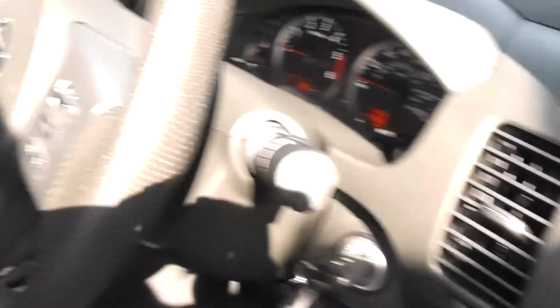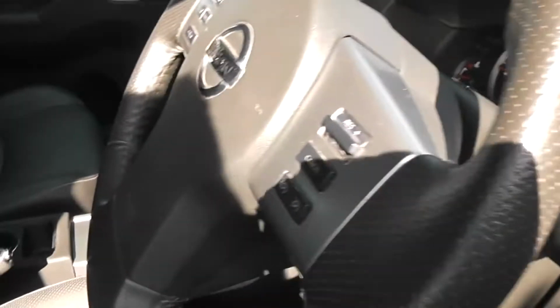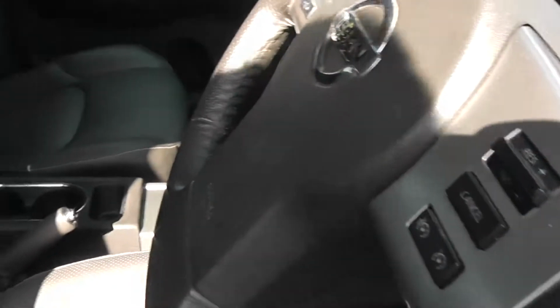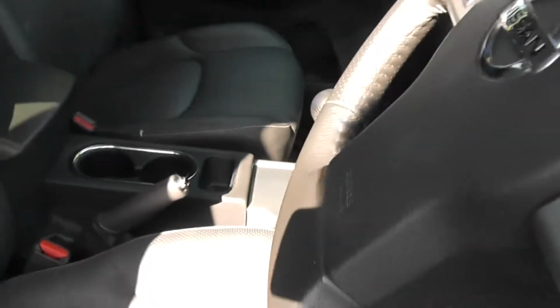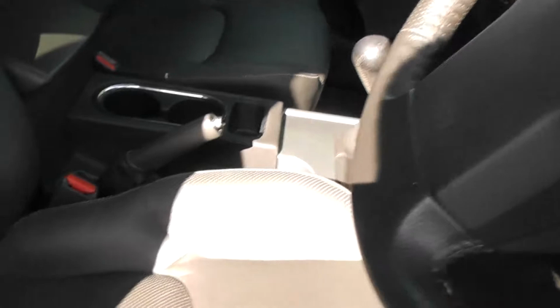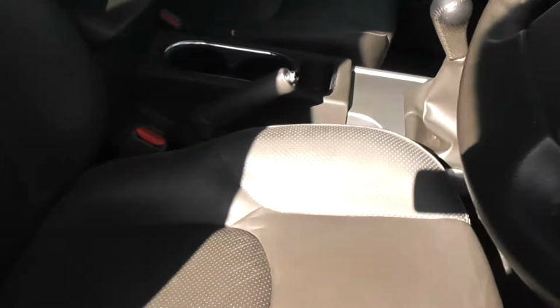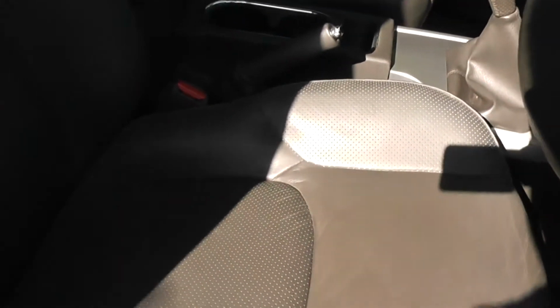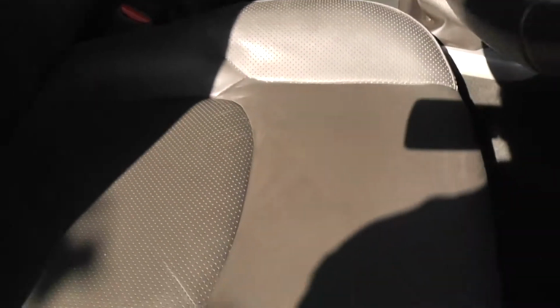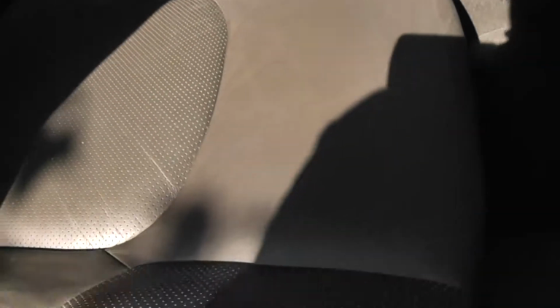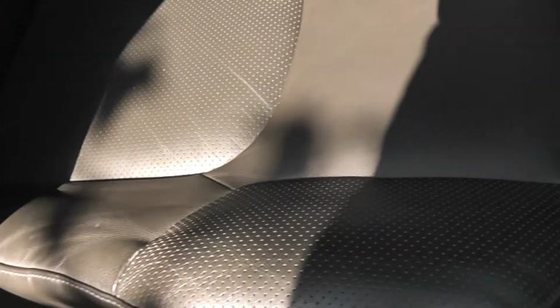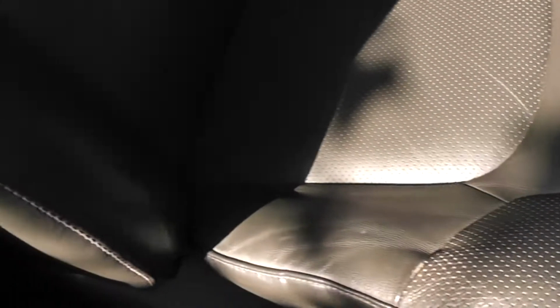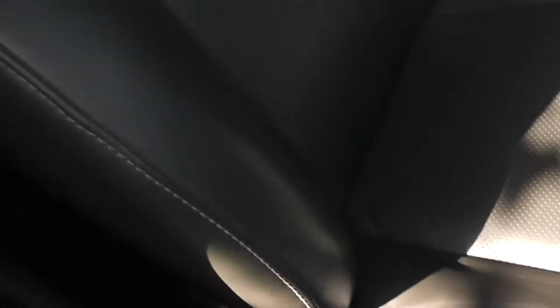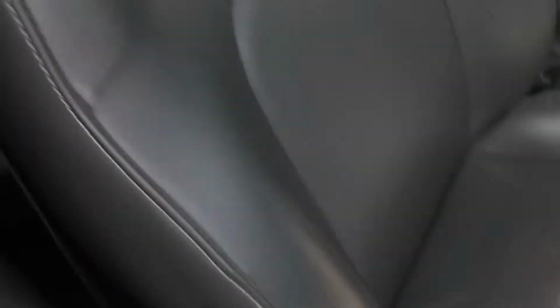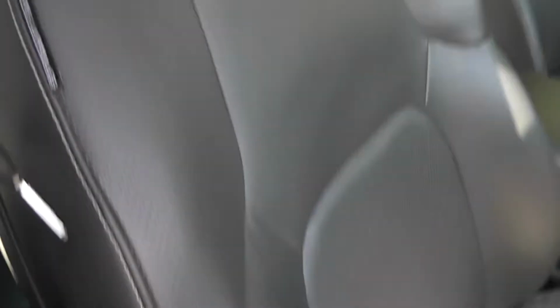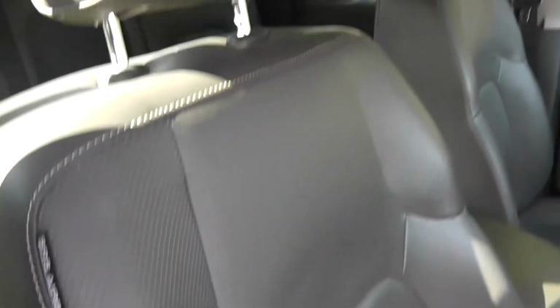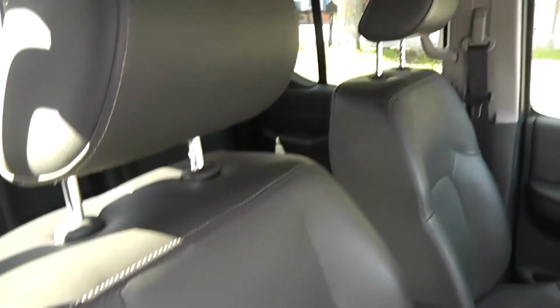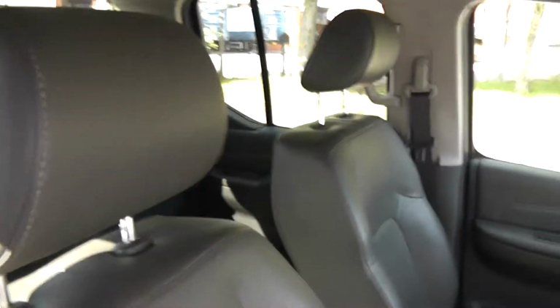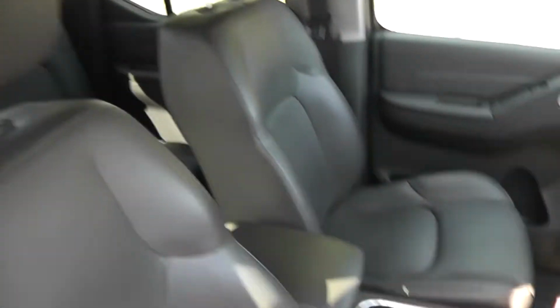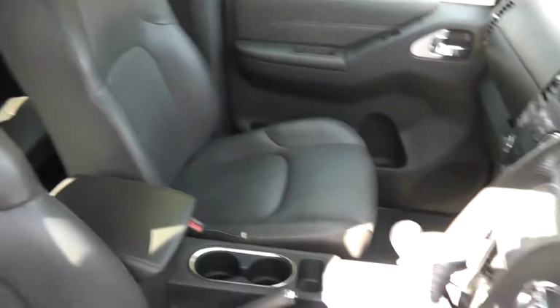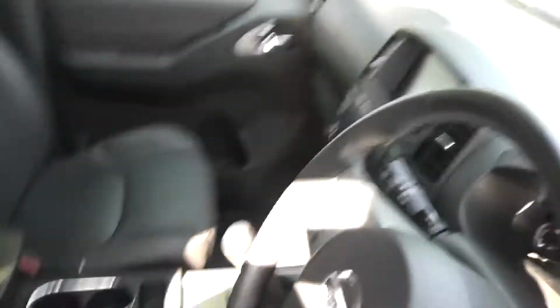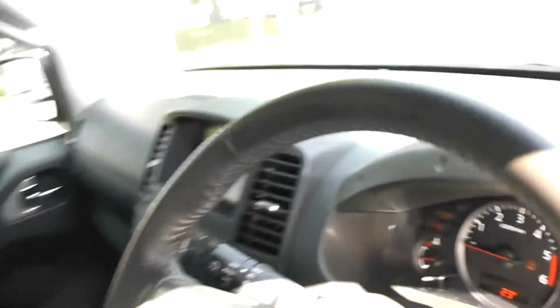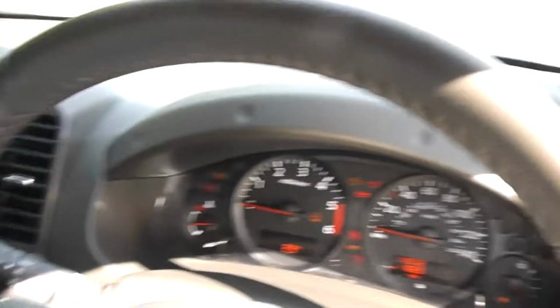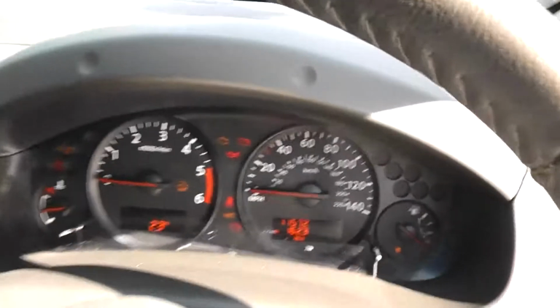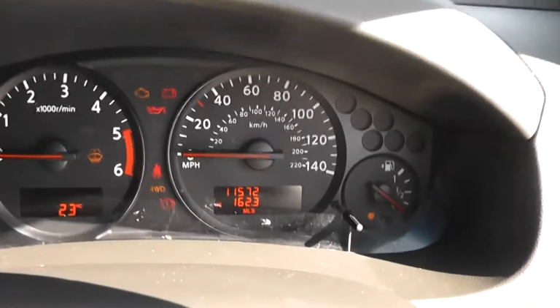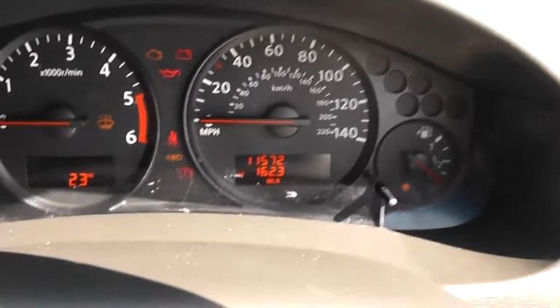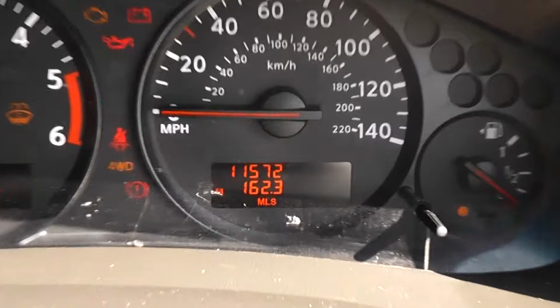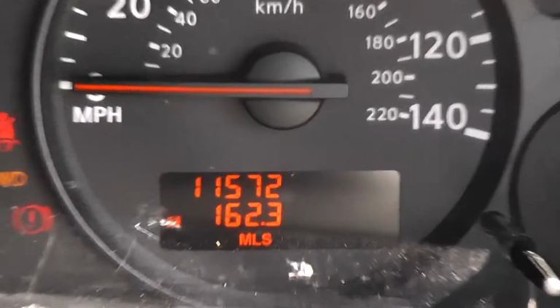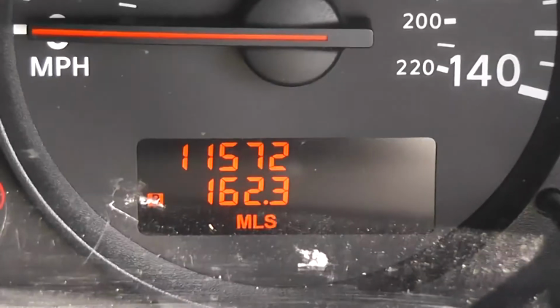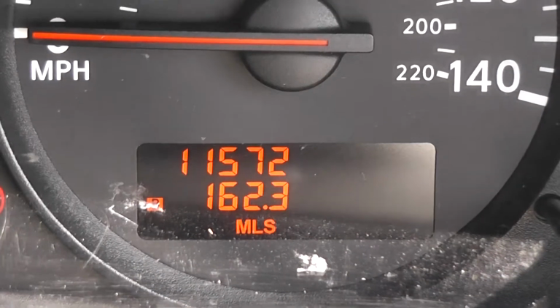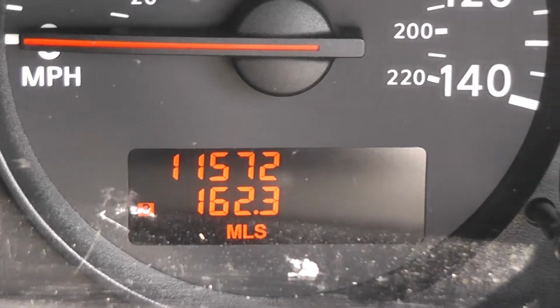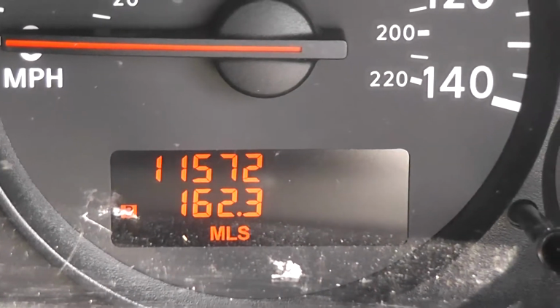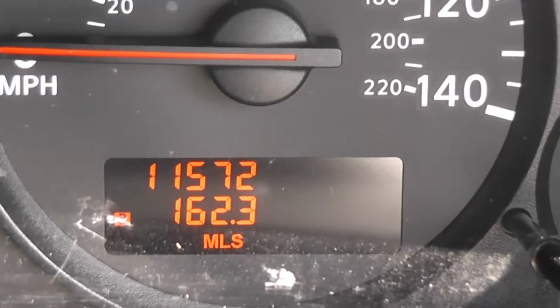Looking inside at the upholstery, it's charcoal grey leather and it's in excellent condition. Jumping in to take a look at the current mileage, this comes in at 11,572 miles.